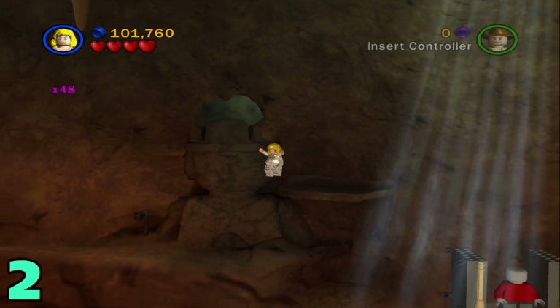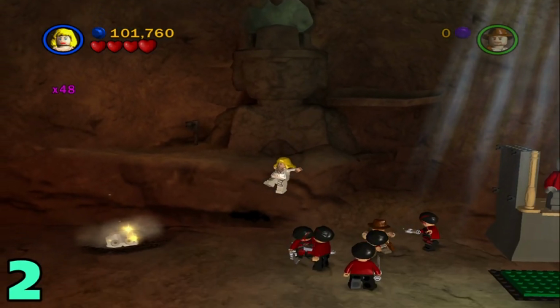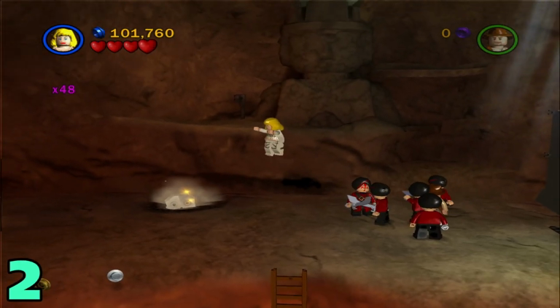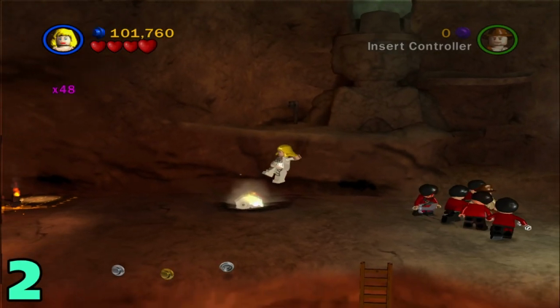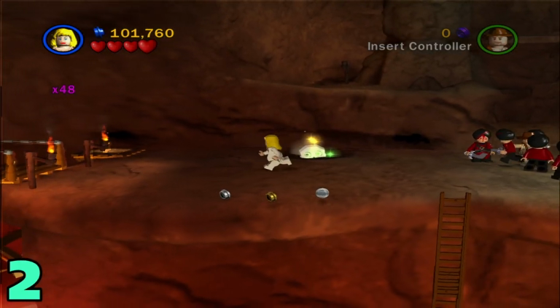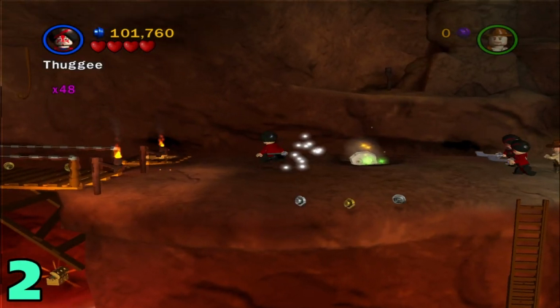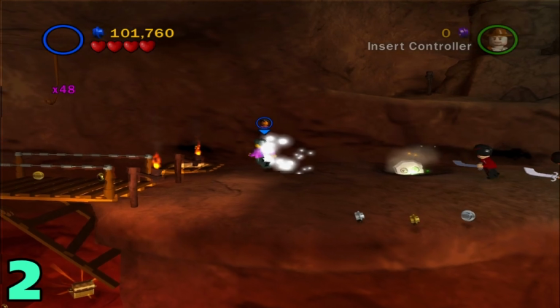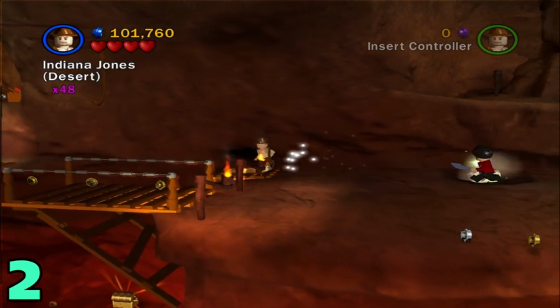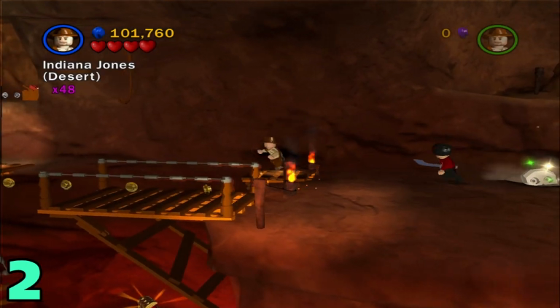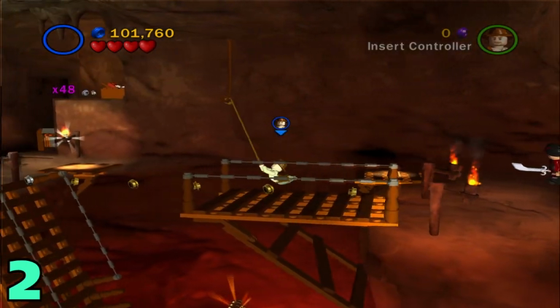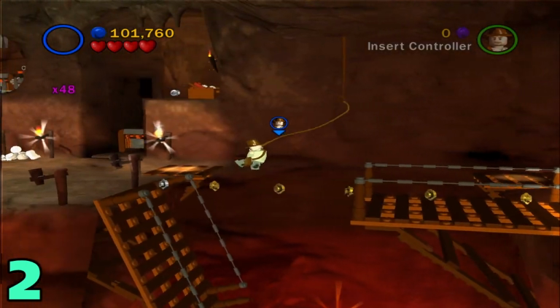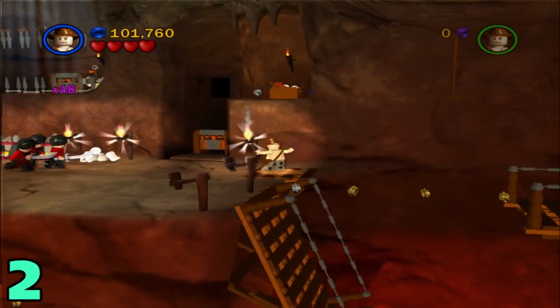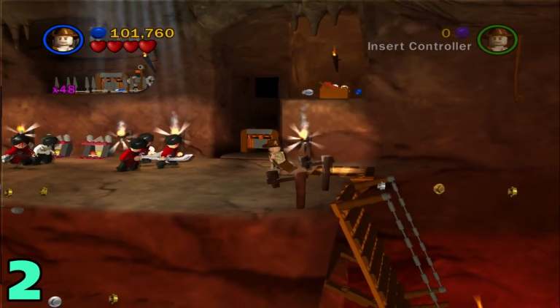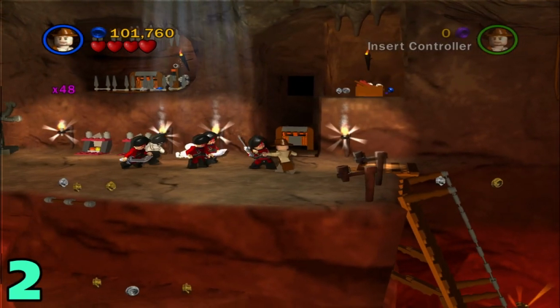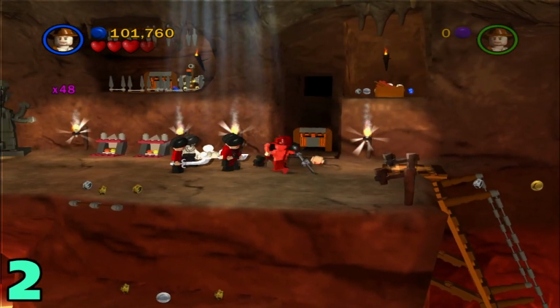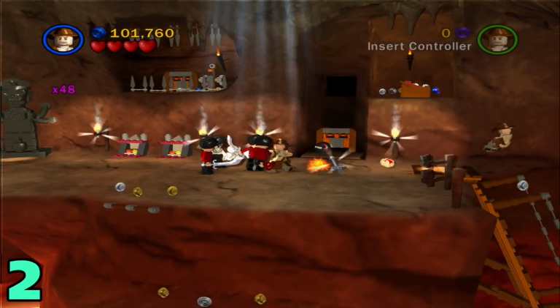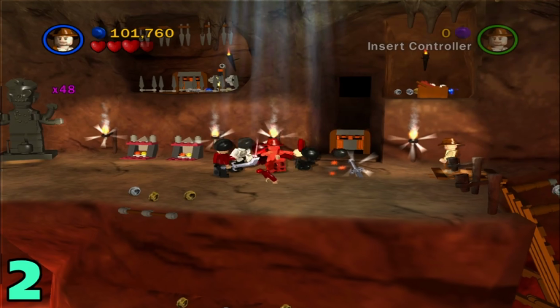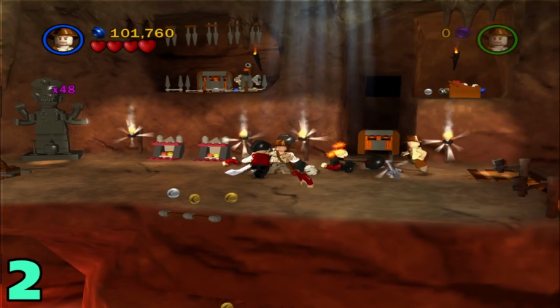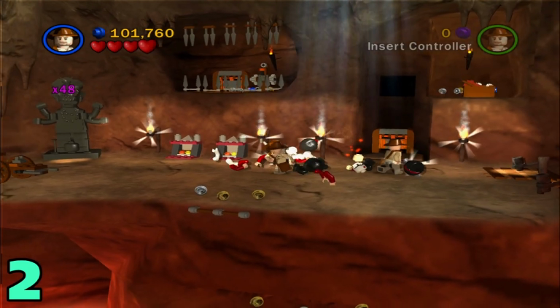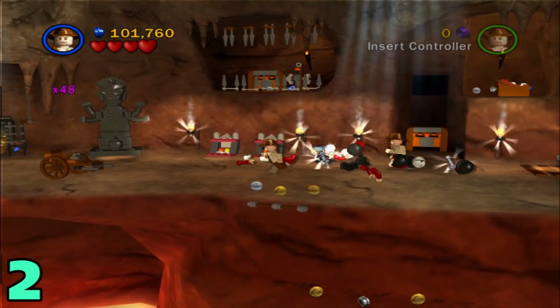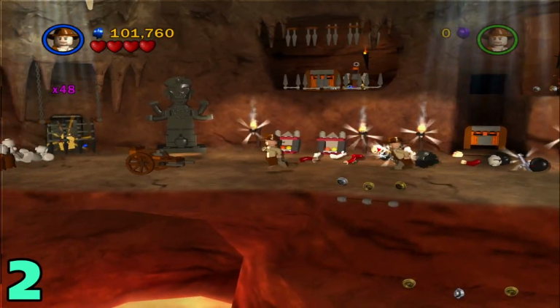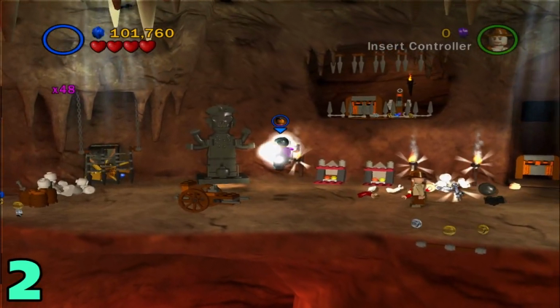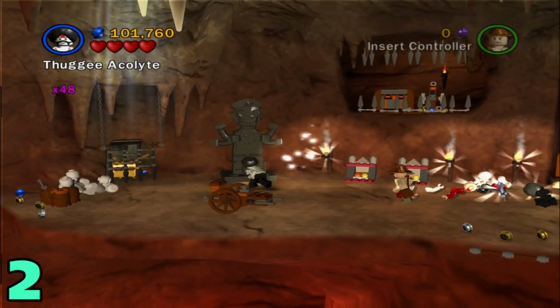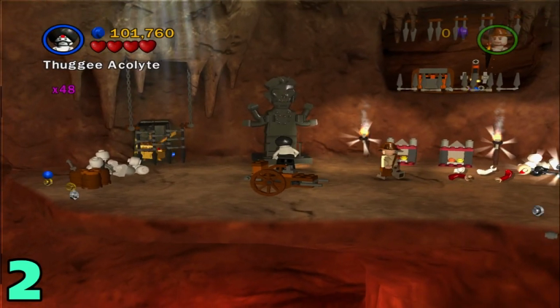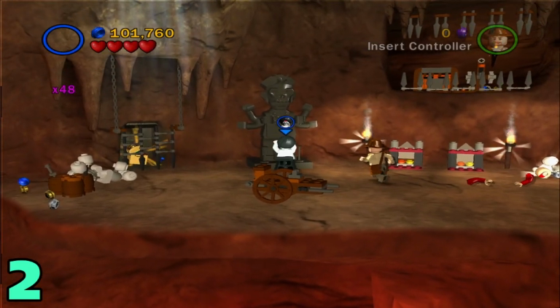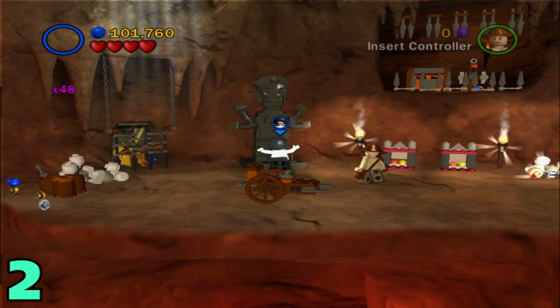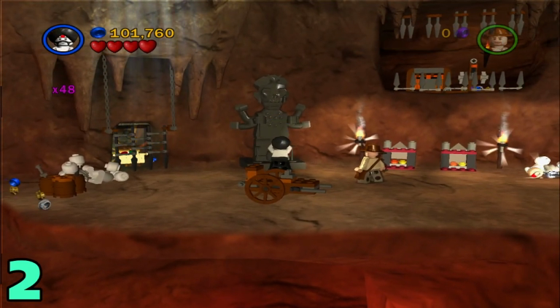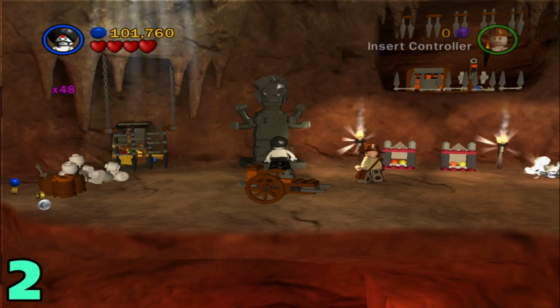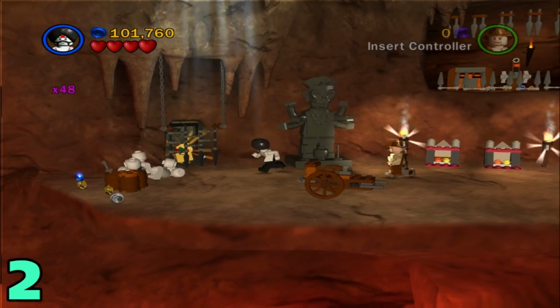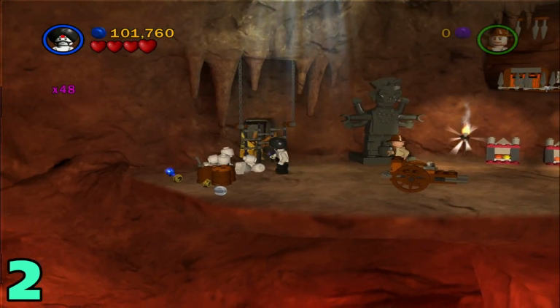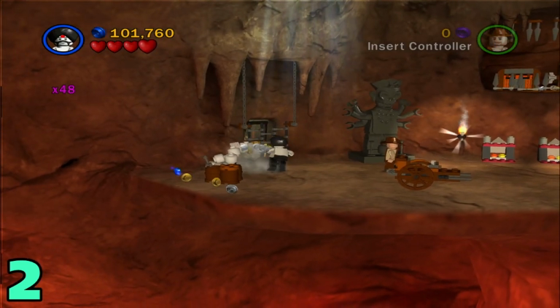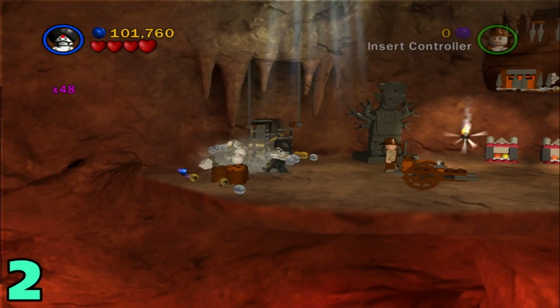Artifact number two: hop on down, head to the left over here, switch to Indiana Jones to go across this gap. Fight off these guys just to get them out of our way, then switch to a thuggy character, interact with the statue, and it should open up this treasure to the left over here.